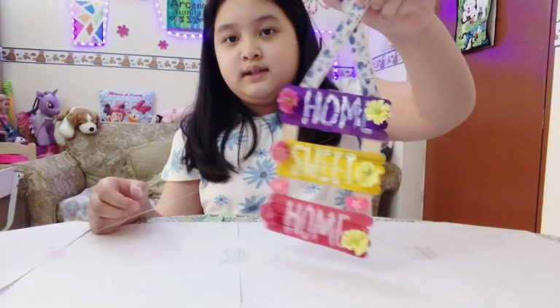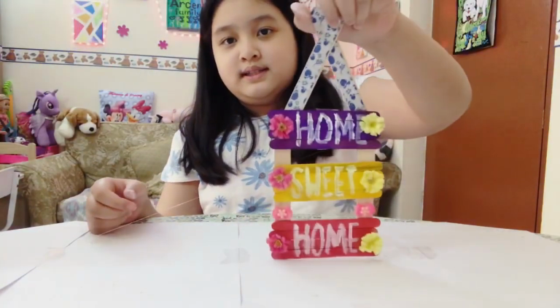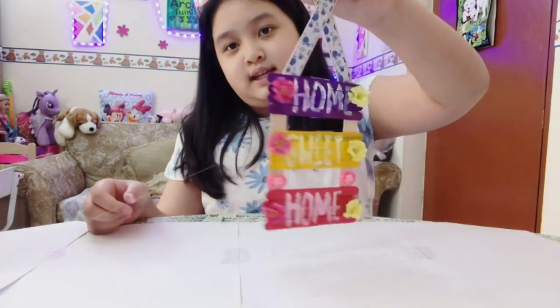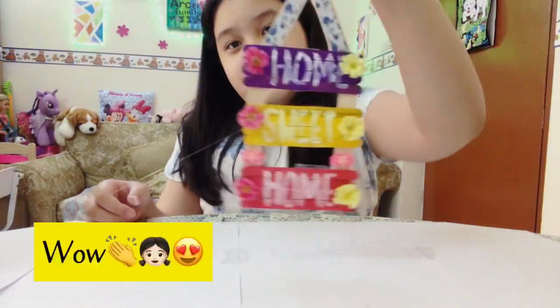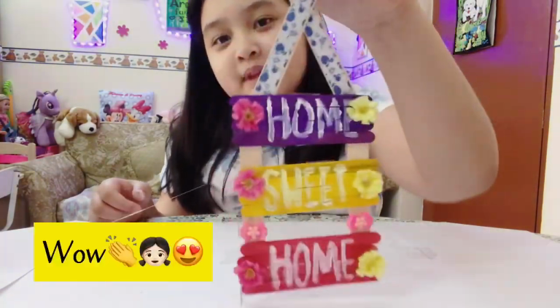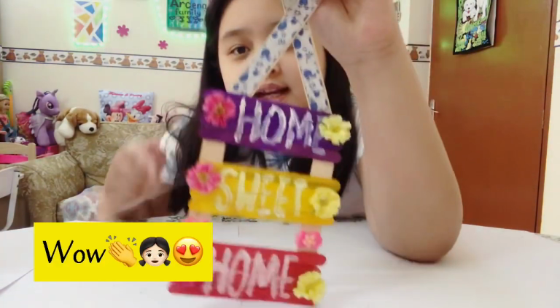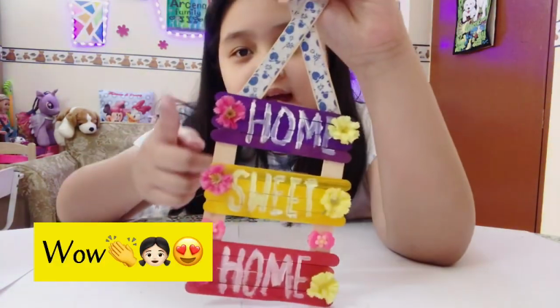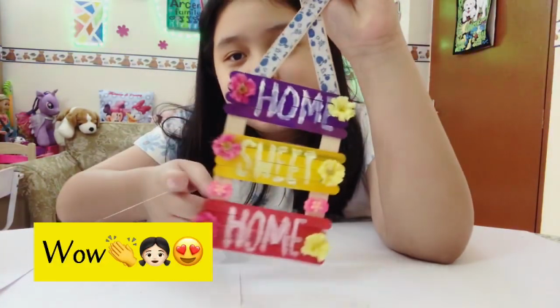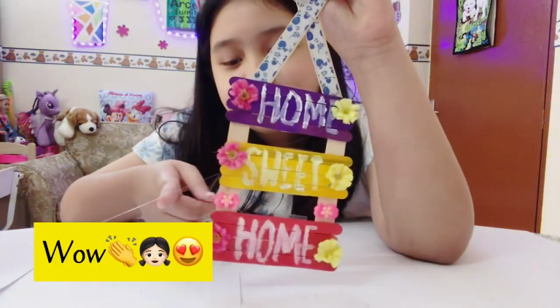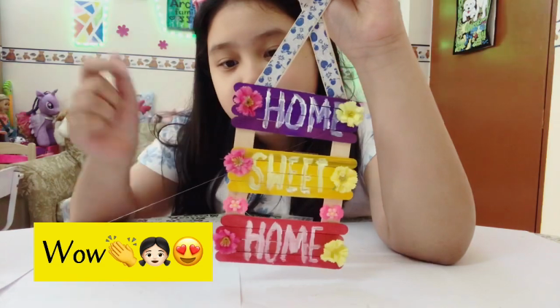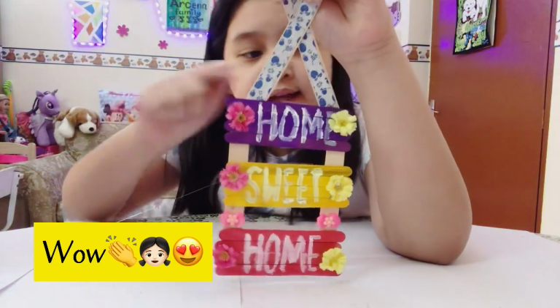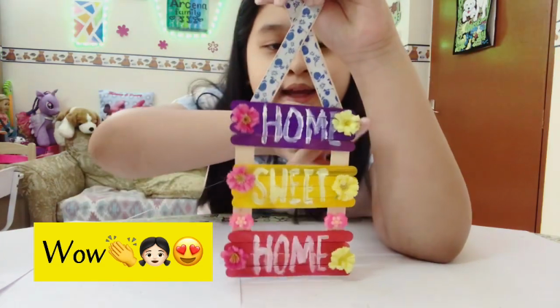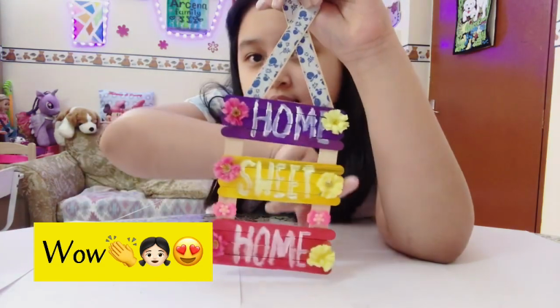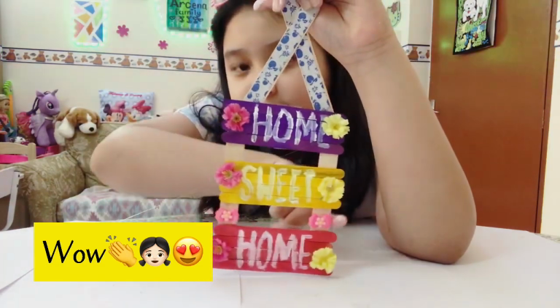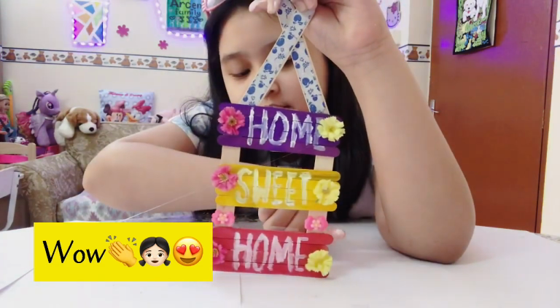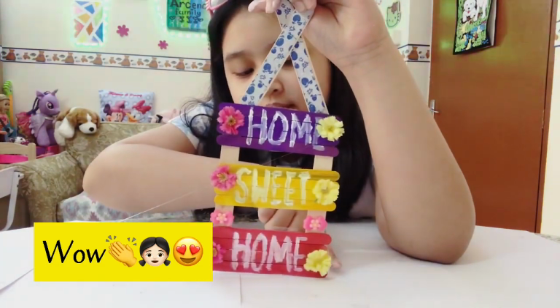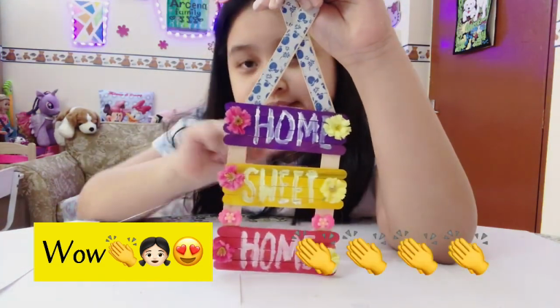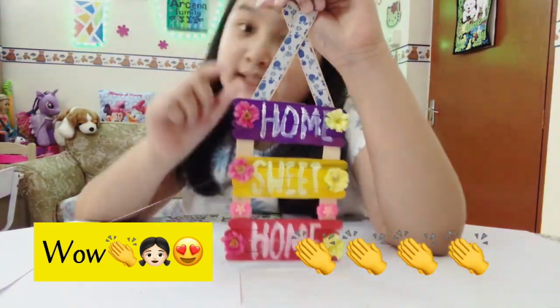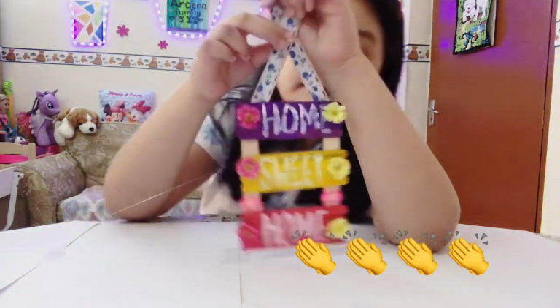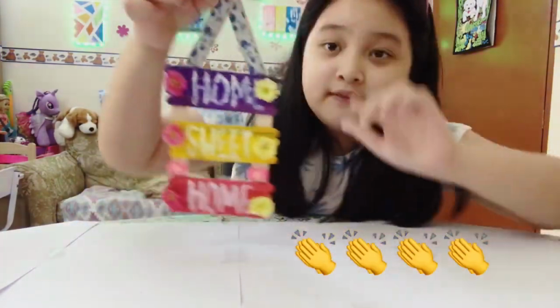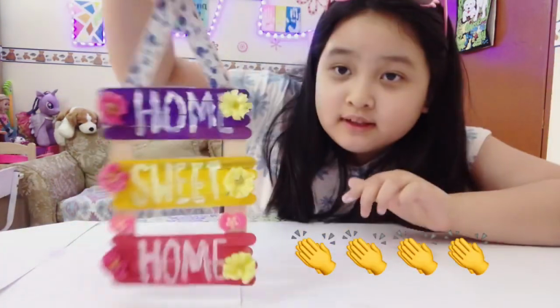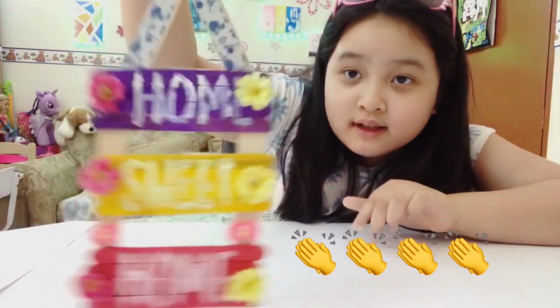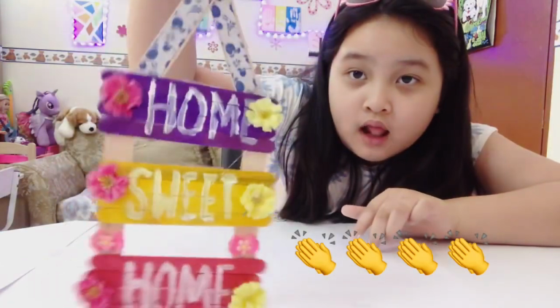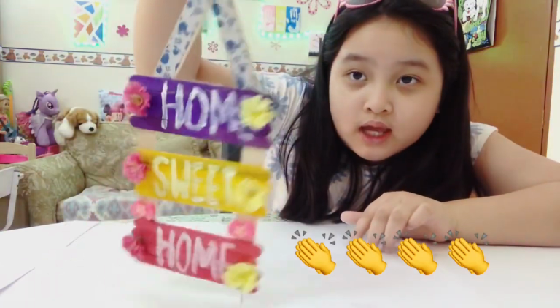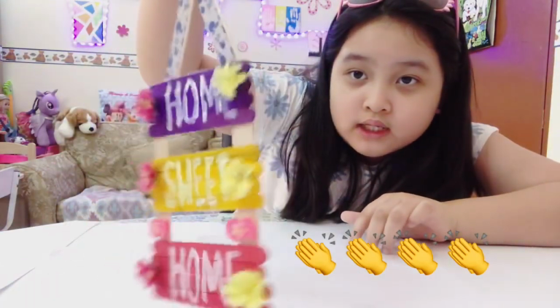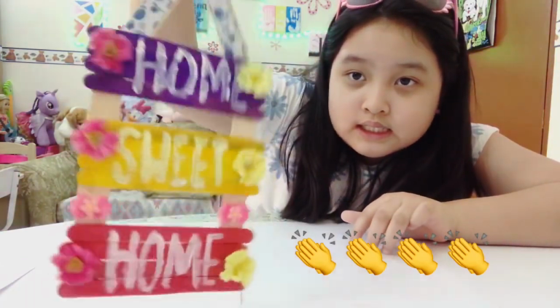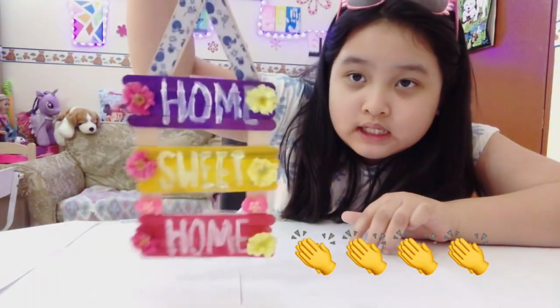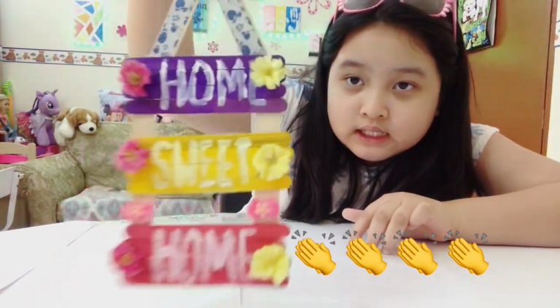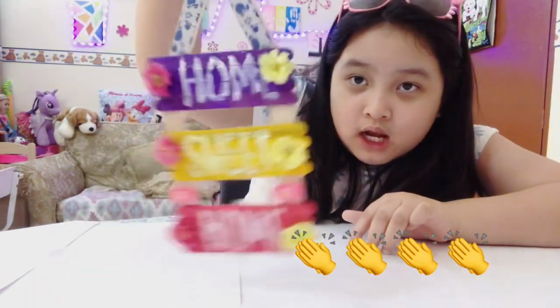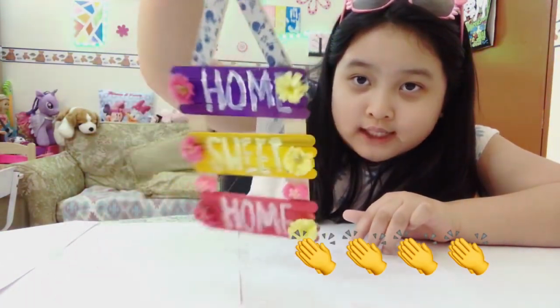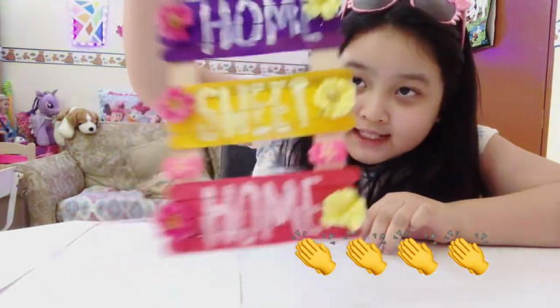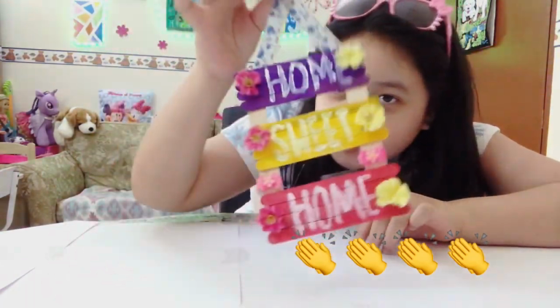Ta-da! There are flowers — pink flowers here, and the other flower is right over here. Is it beautiful? Yeah, it is! Look at that — beautiful!